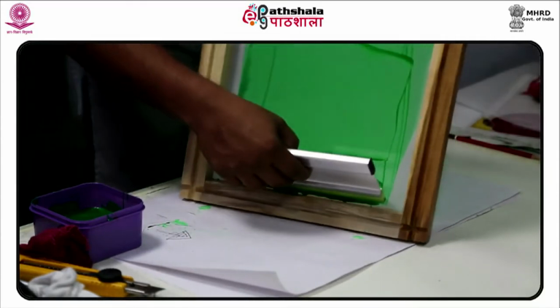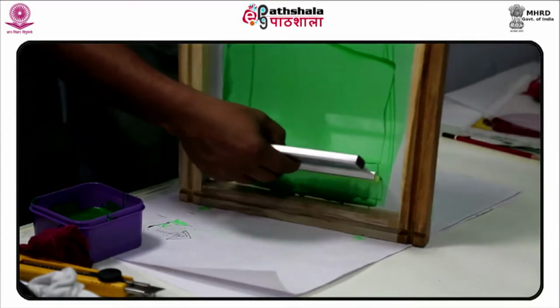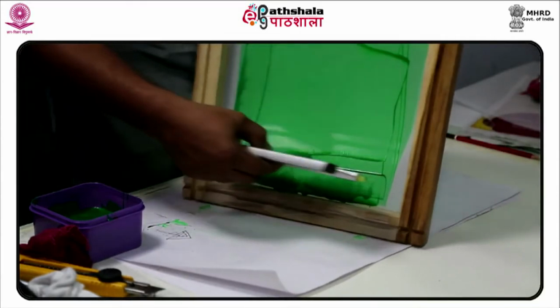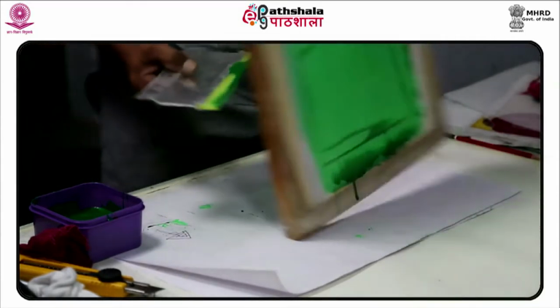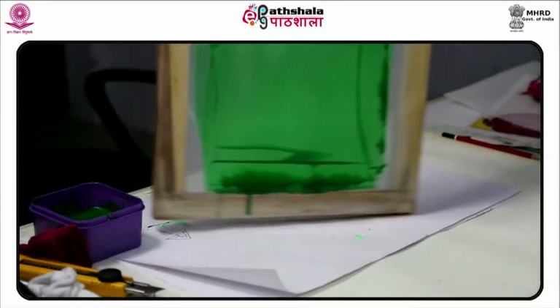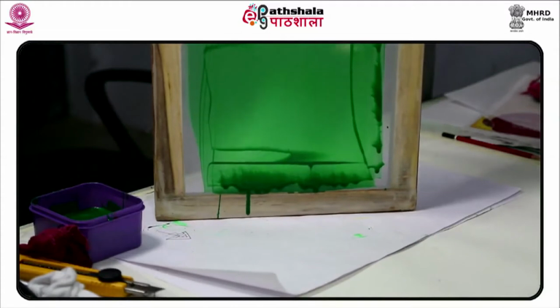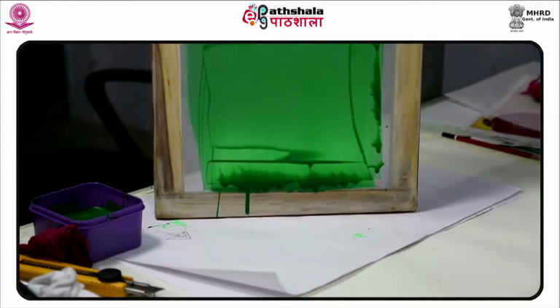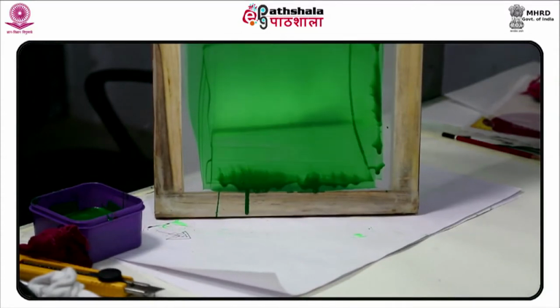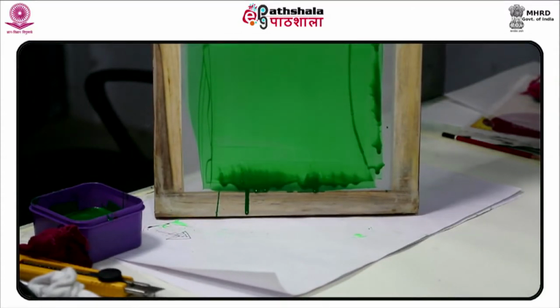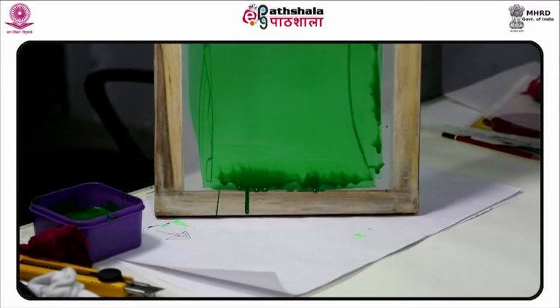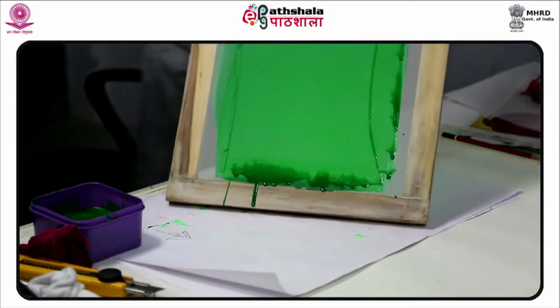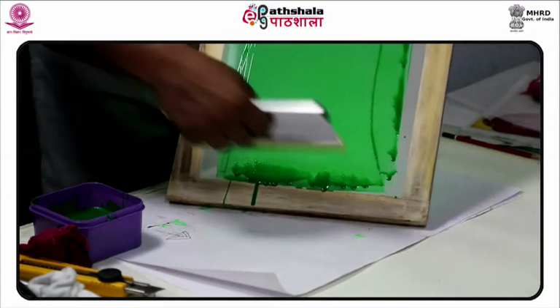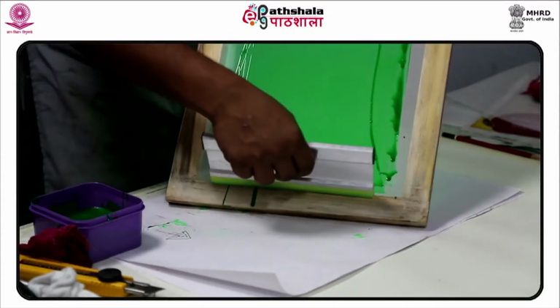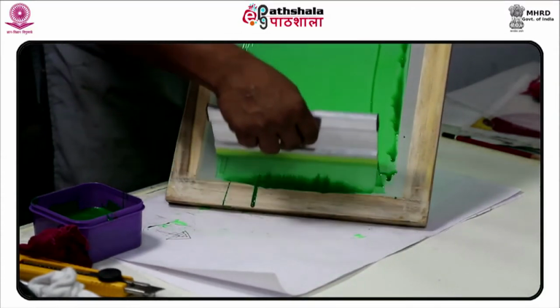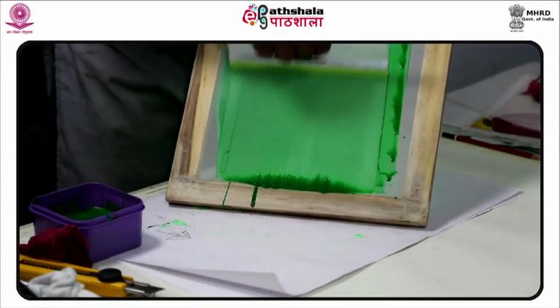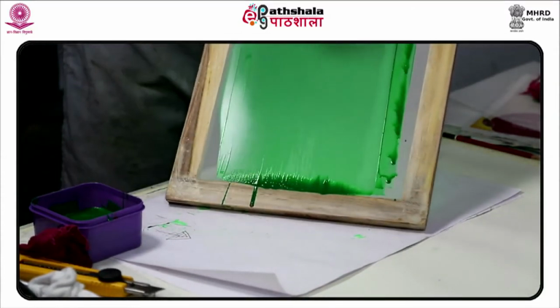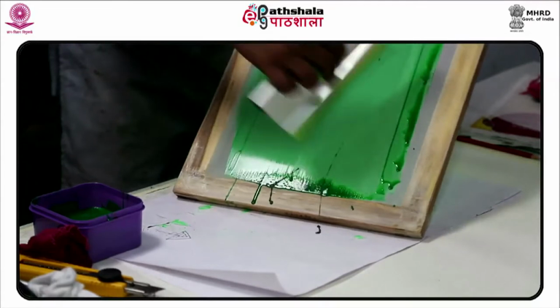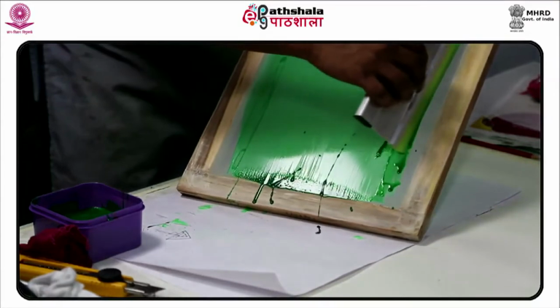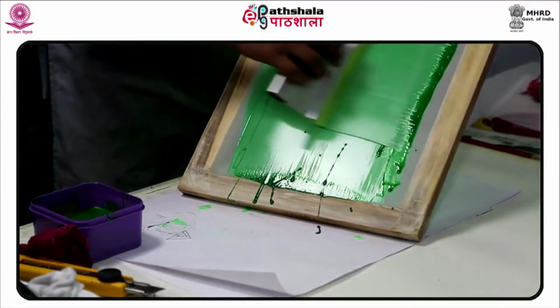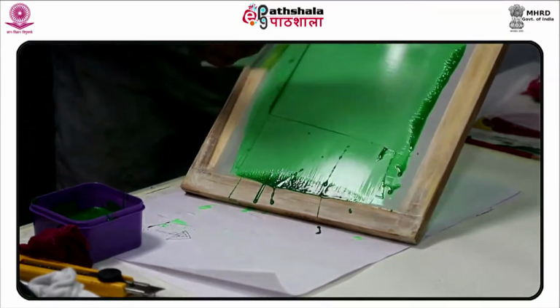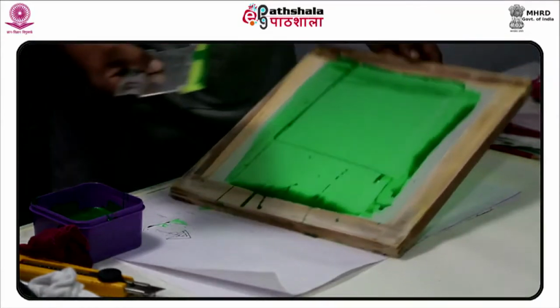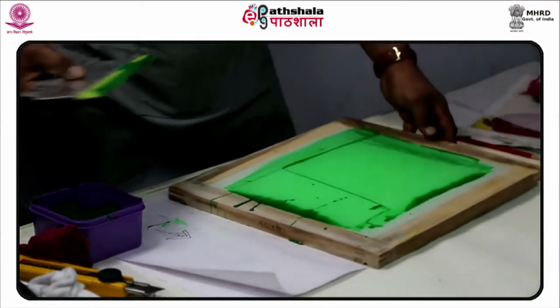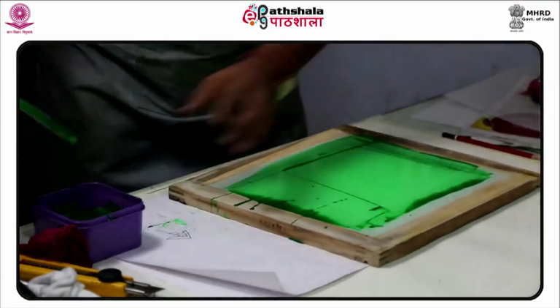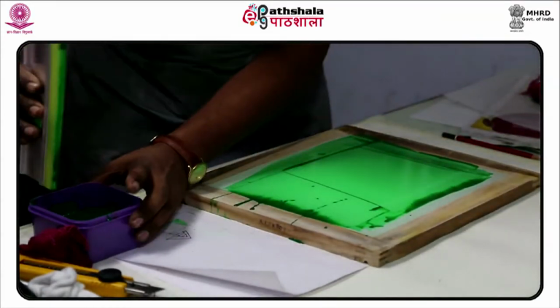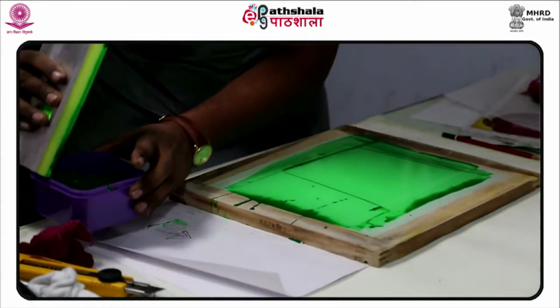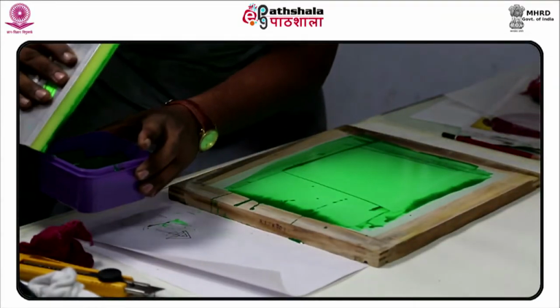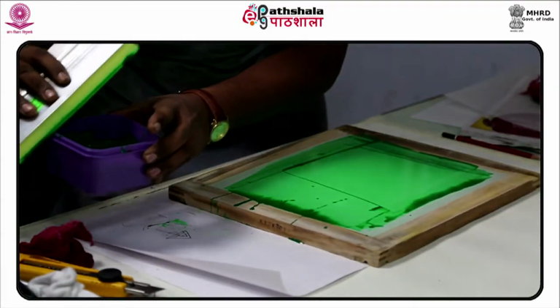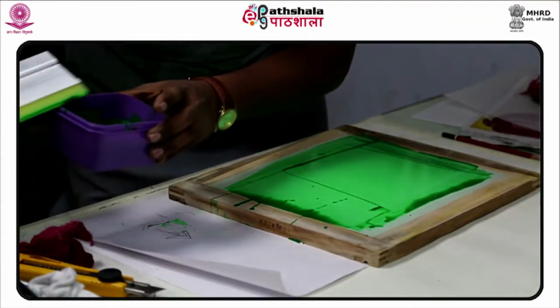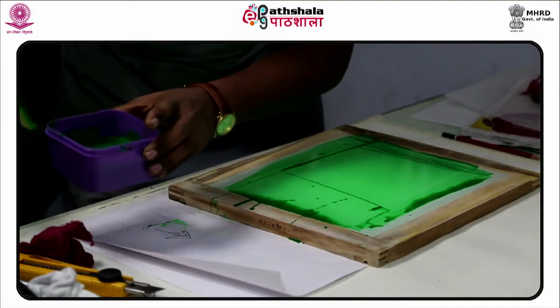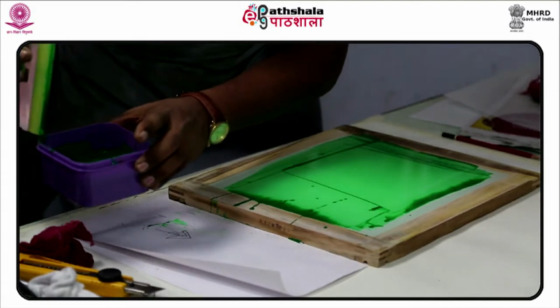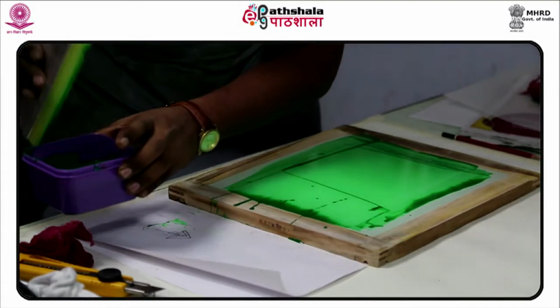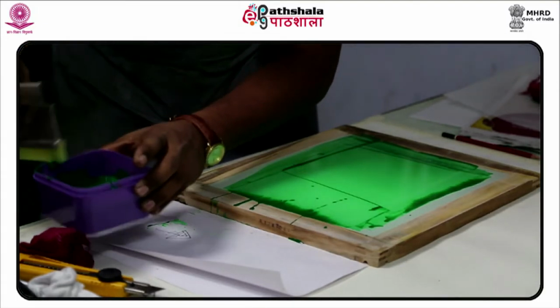The screen has to be laid down on the glass of the light table for exposure in the light box. Or if you are in an outdoor environment, expose the artwork in the direction of sunlight.